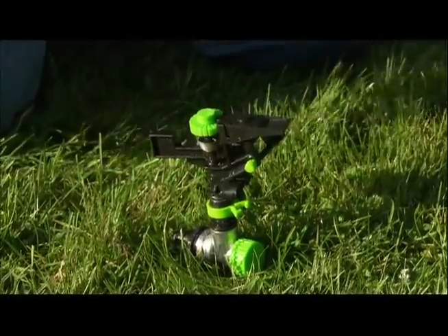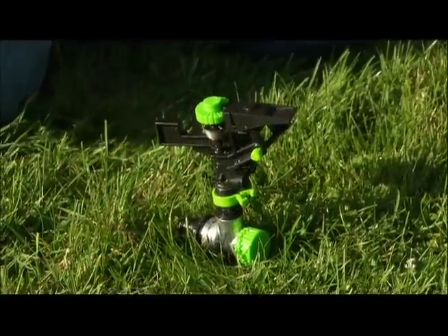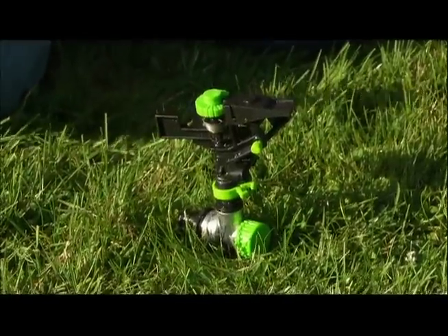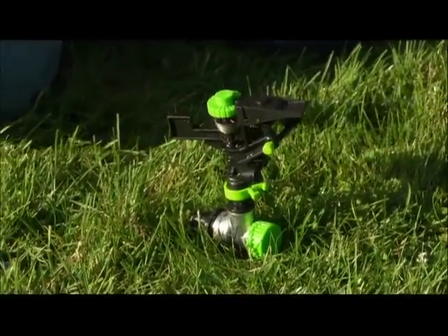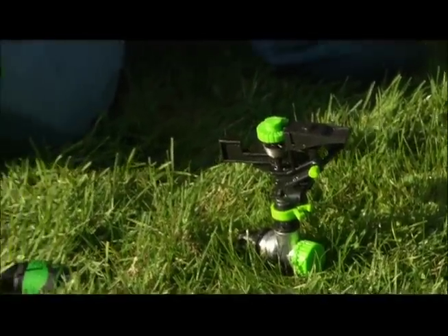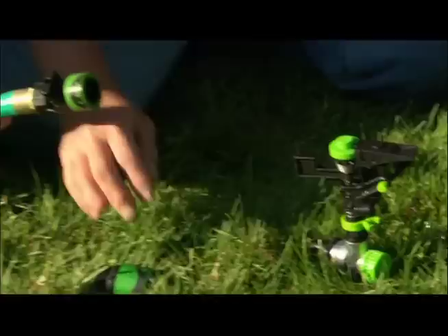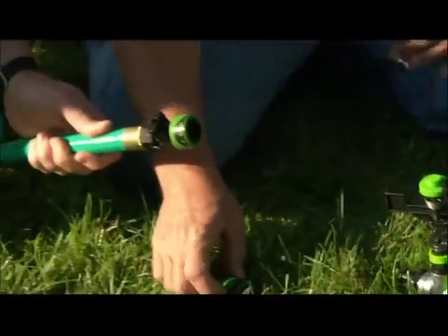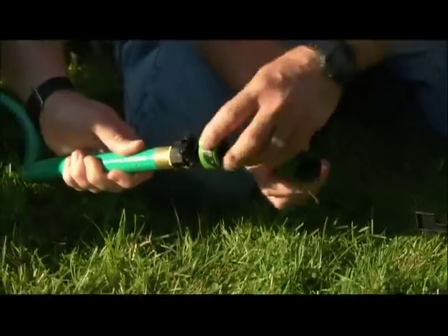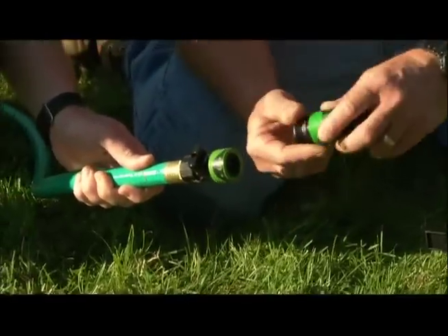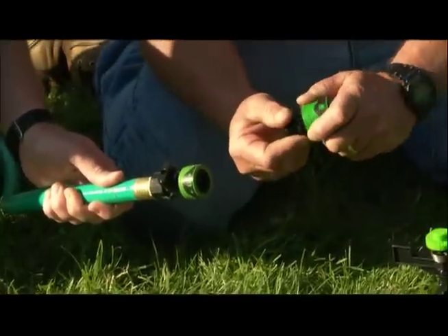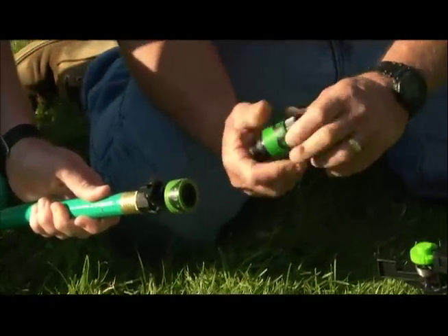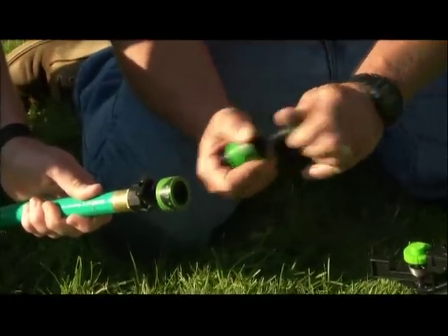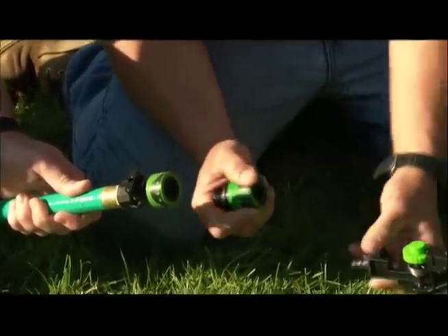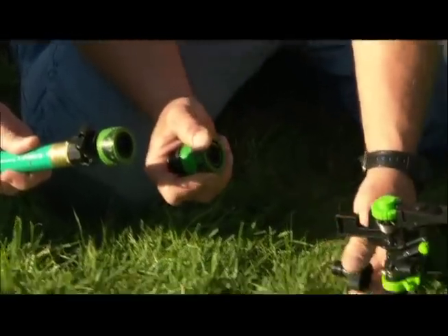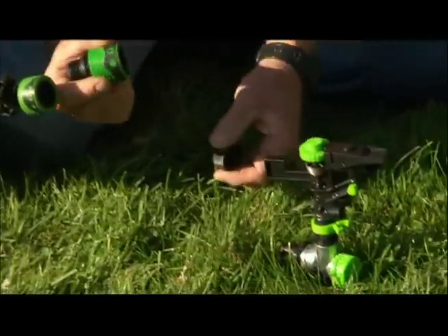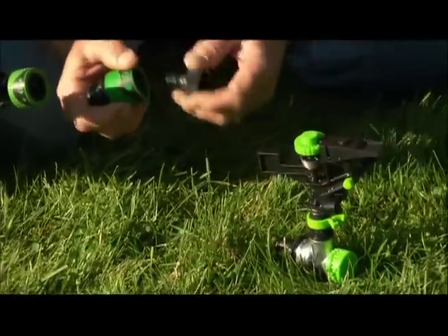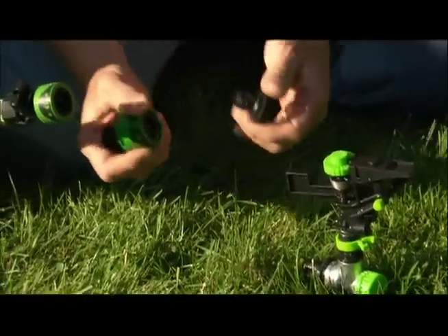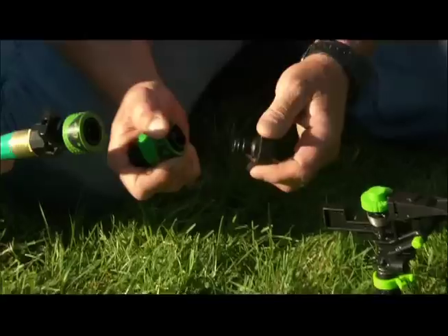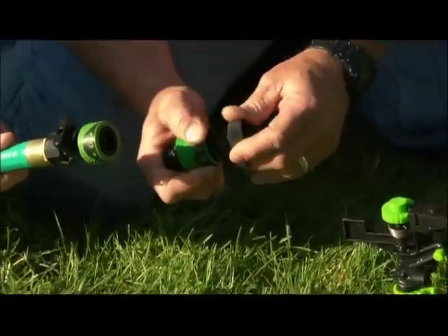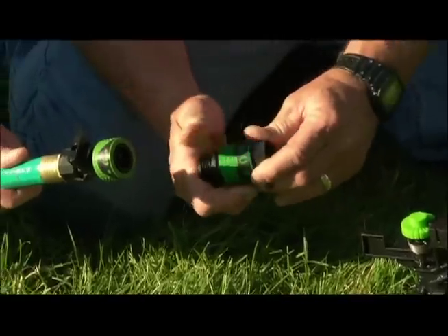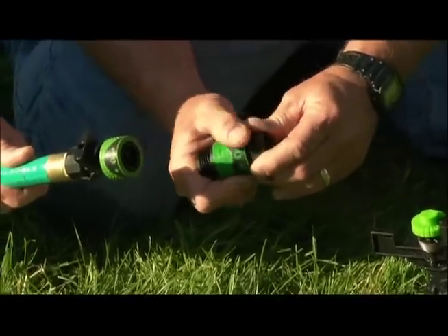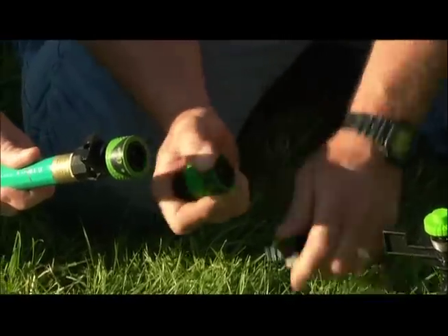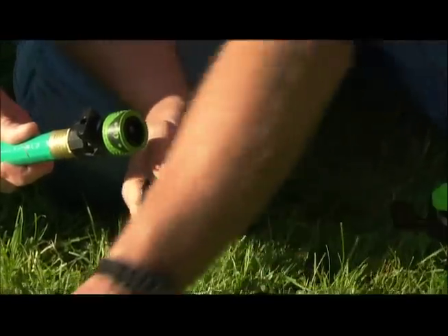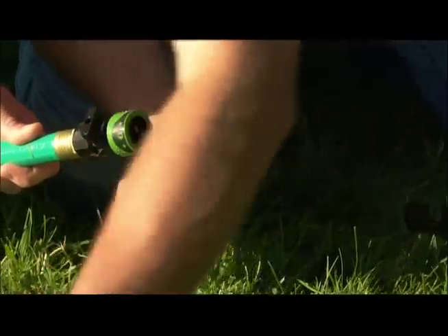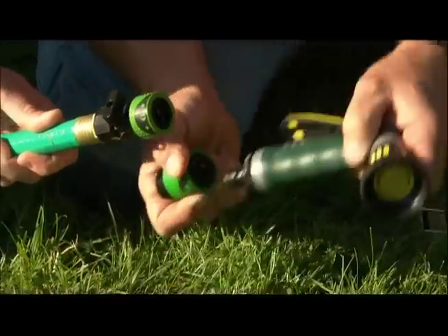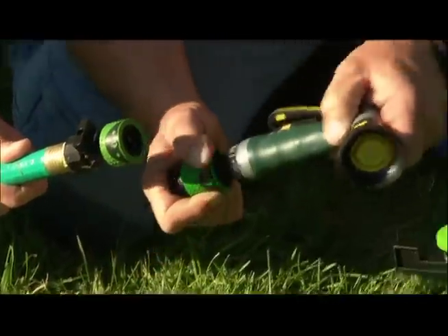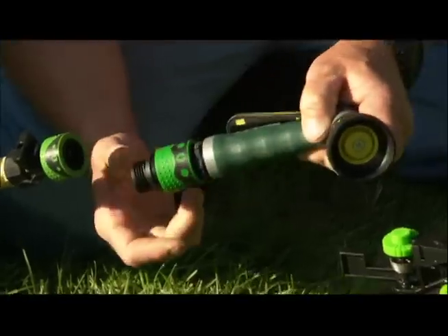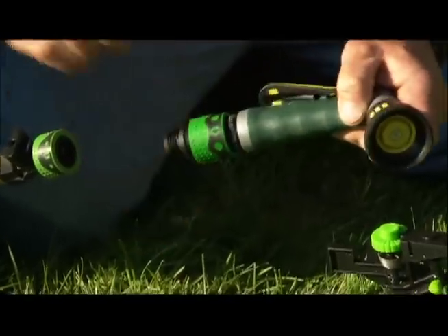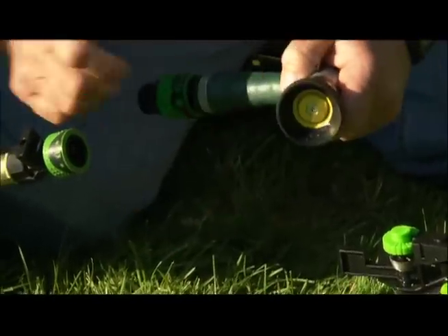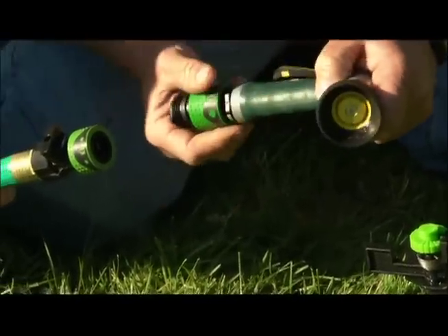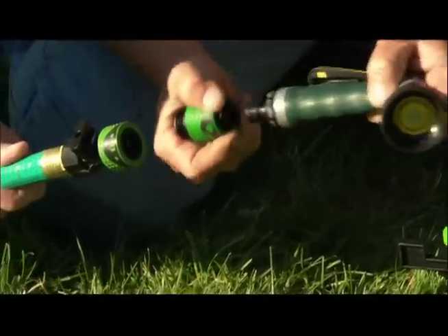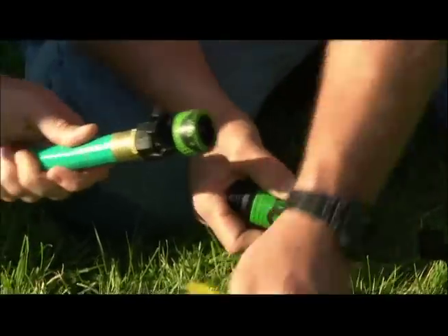What is this on the end of the hose? This is a quick connect coupling. You screw it on each end, and then when you change sprinklers you simply lock on like that. Or if you want to put on a handheld spray, it goes into place and you don't have to do all that twisting — it's going to save you some time.